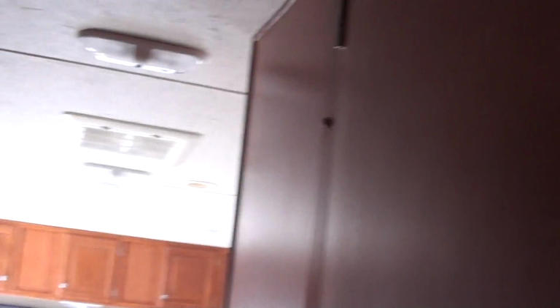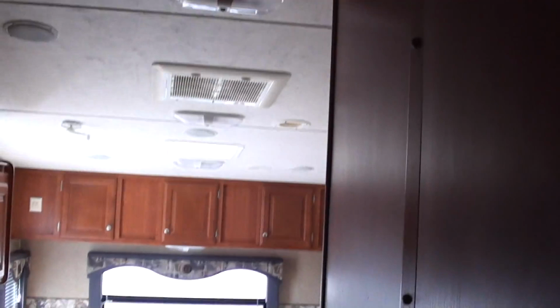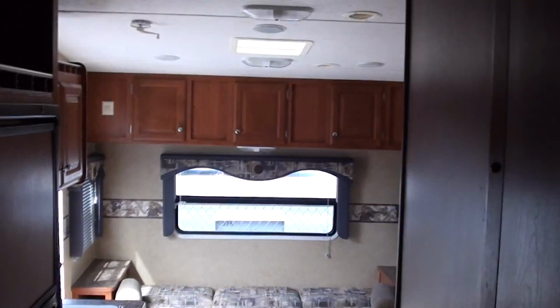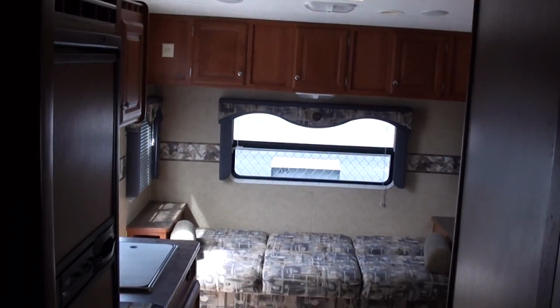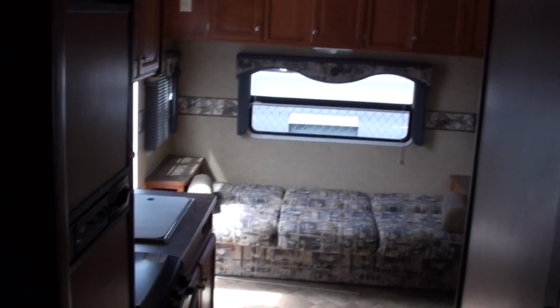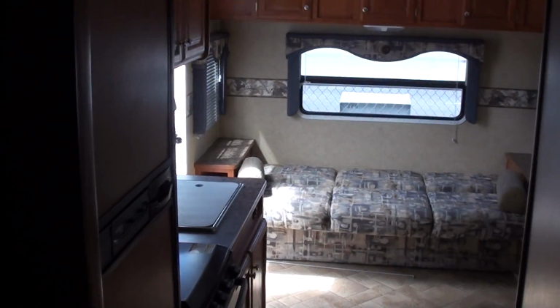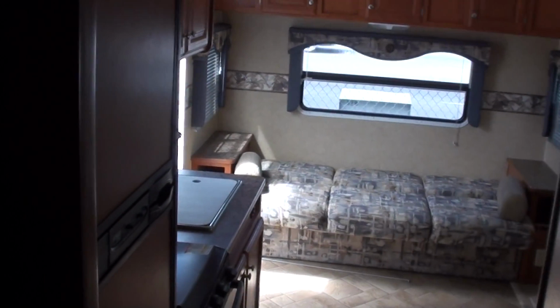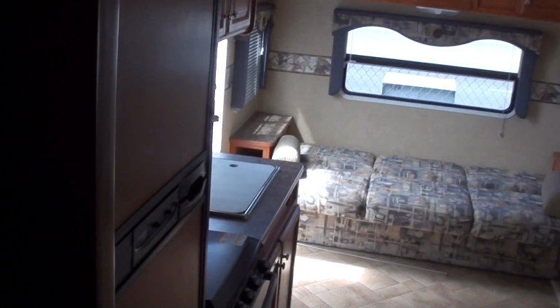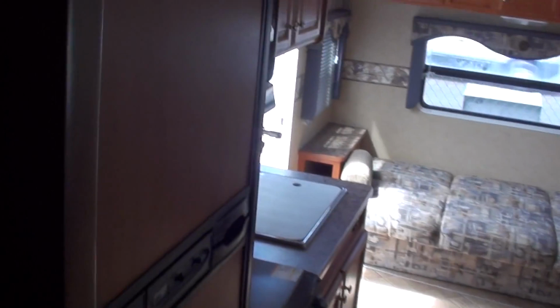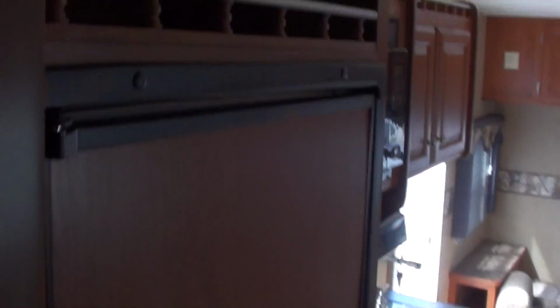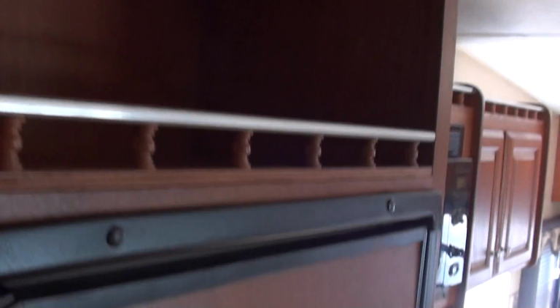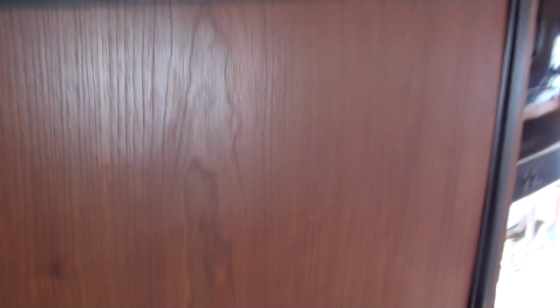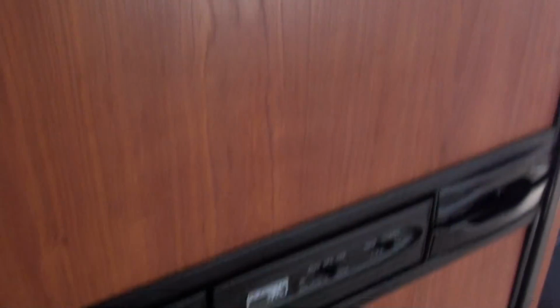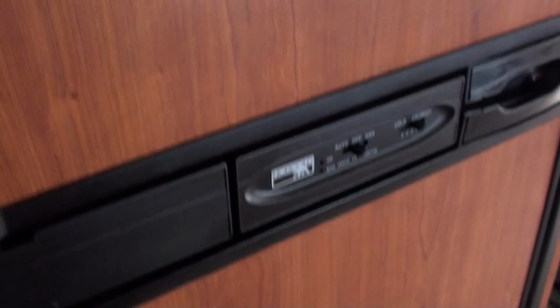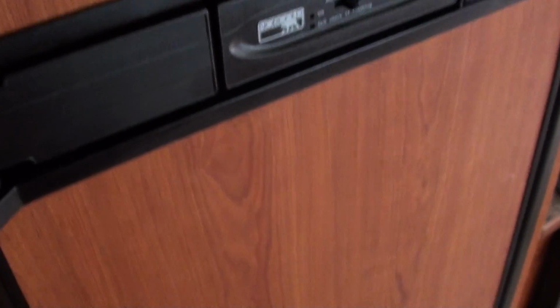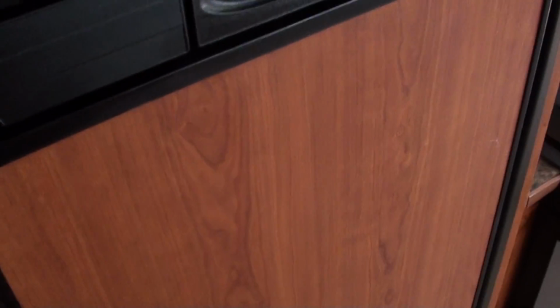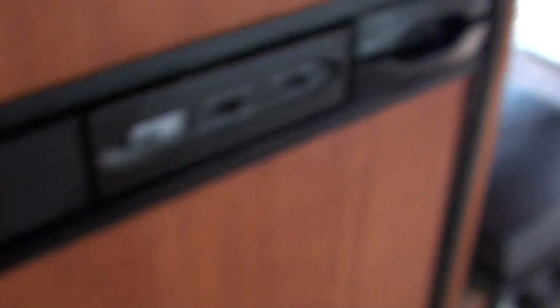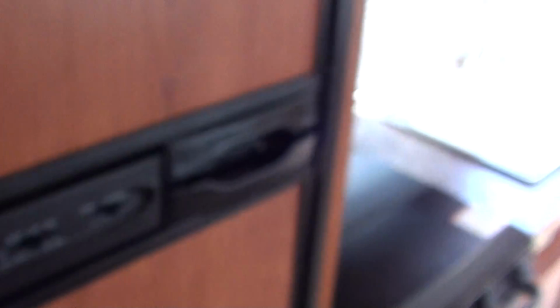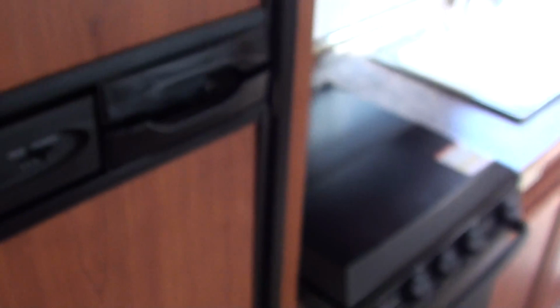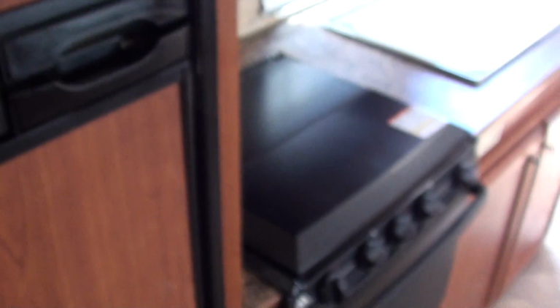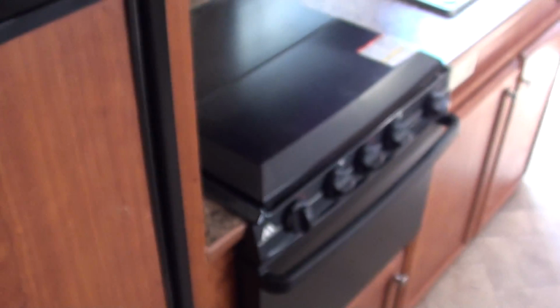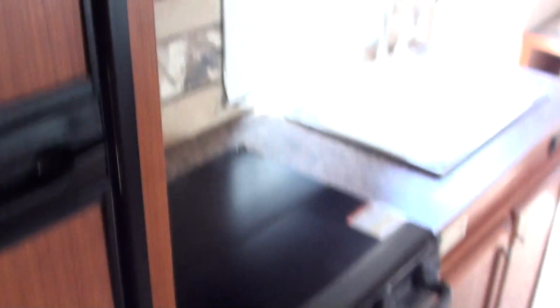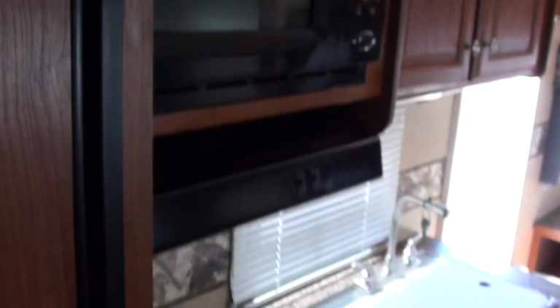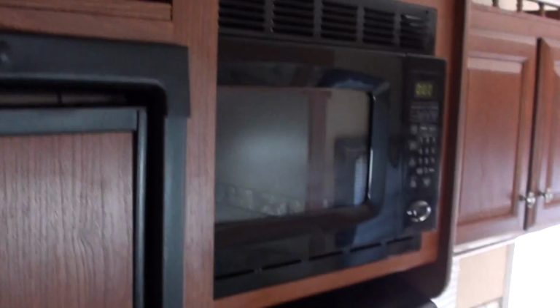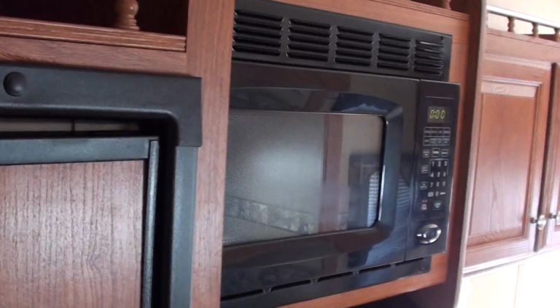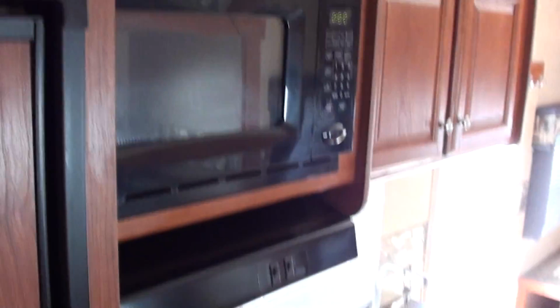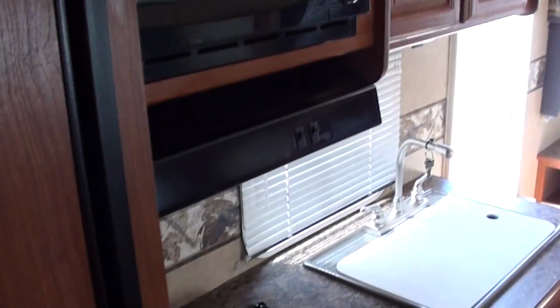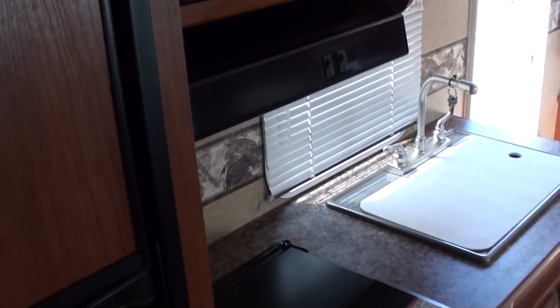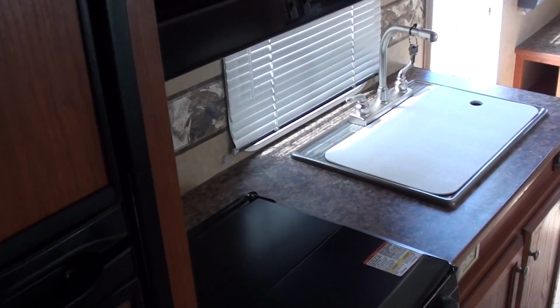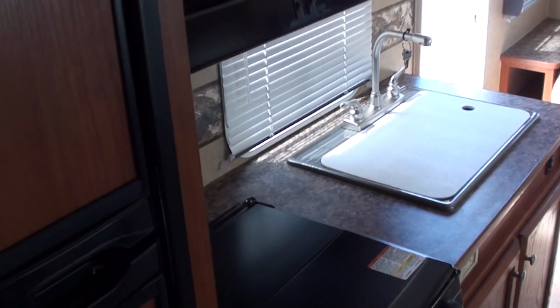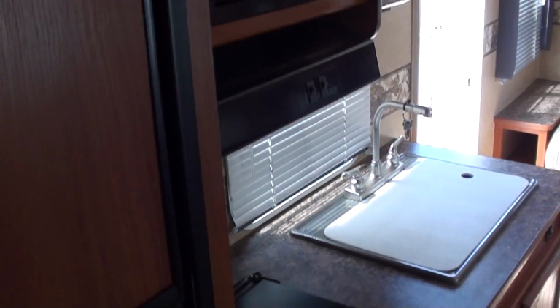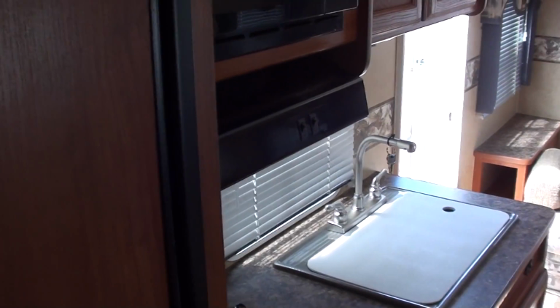Turning around here facing the back, you got your kitchen — two-door refrigerator, stove, oven, microwave up top, good counter space.